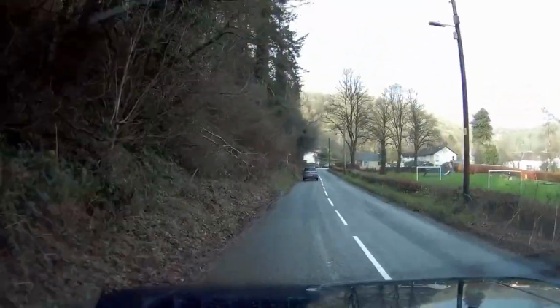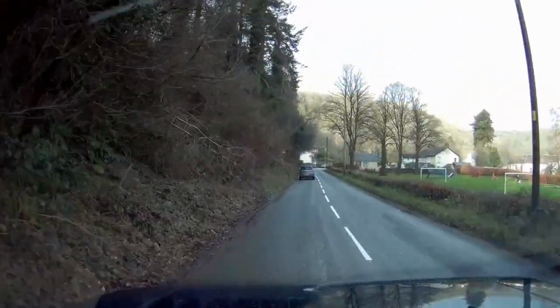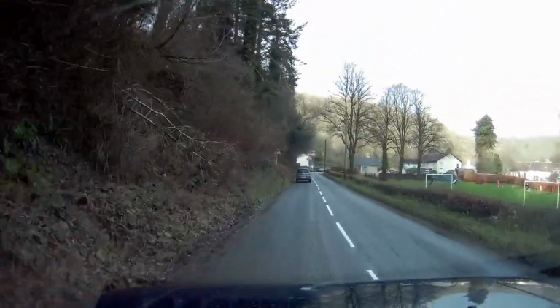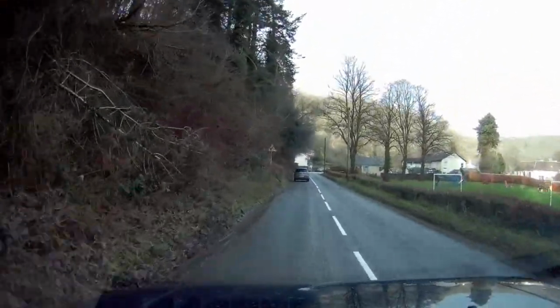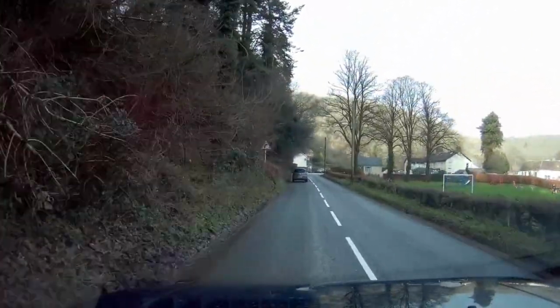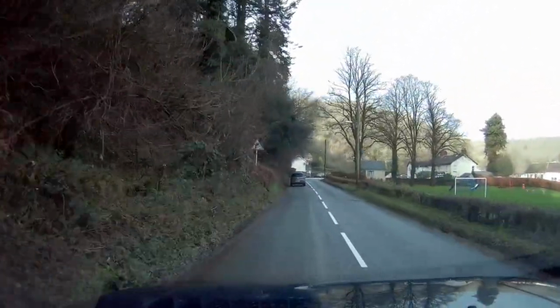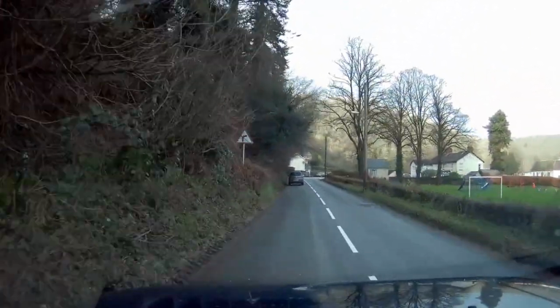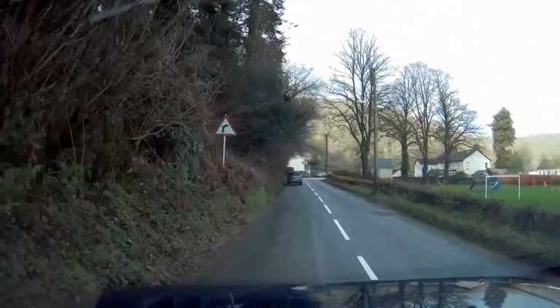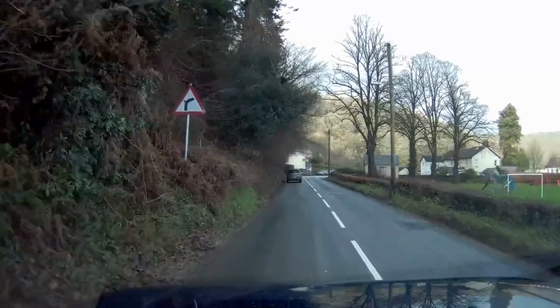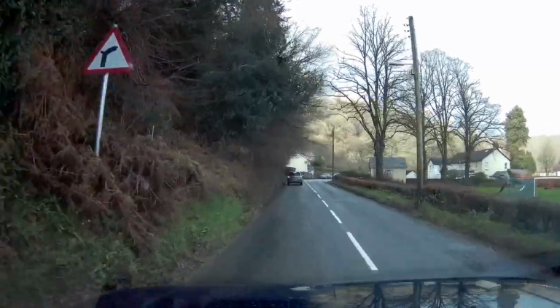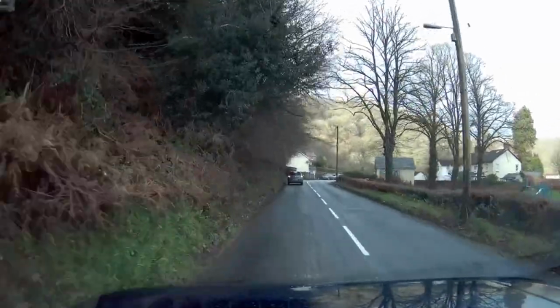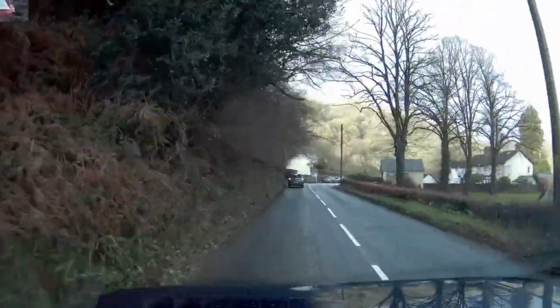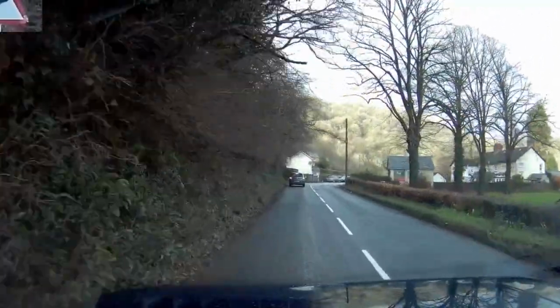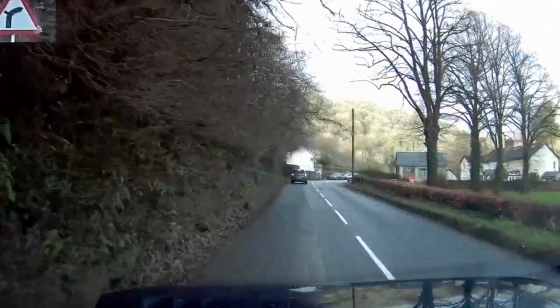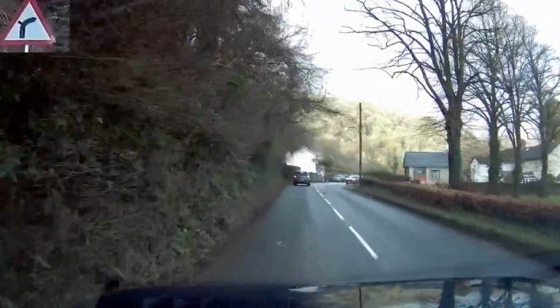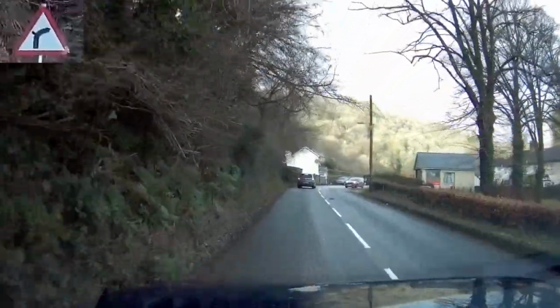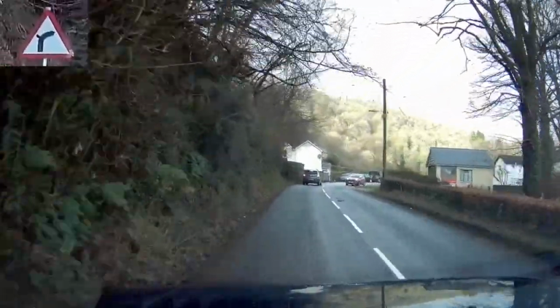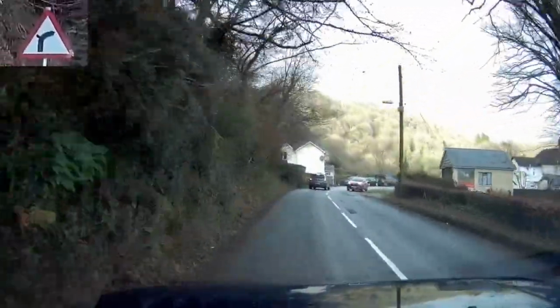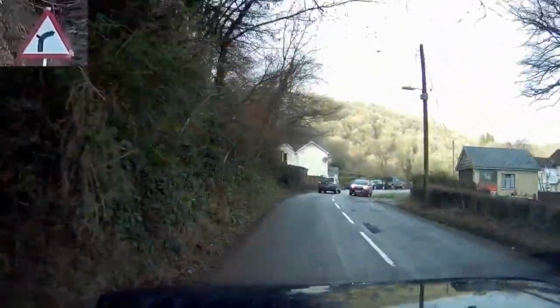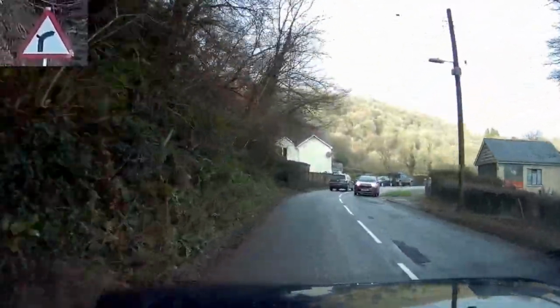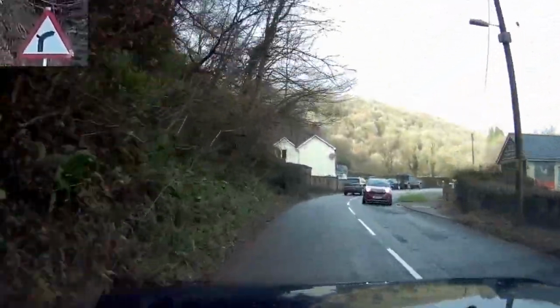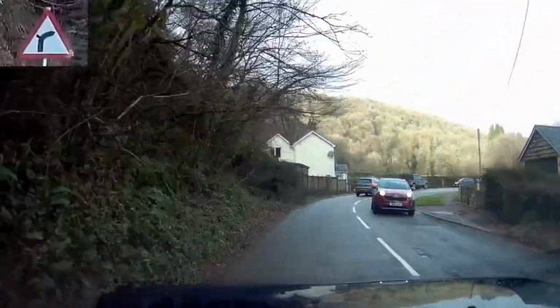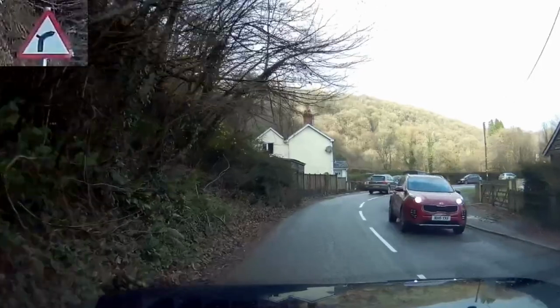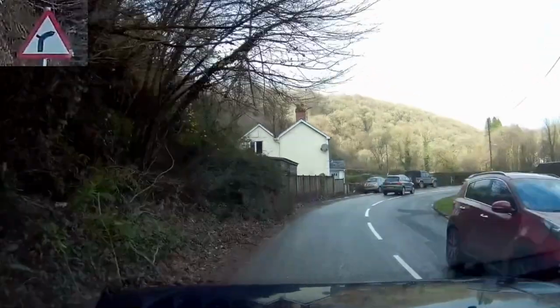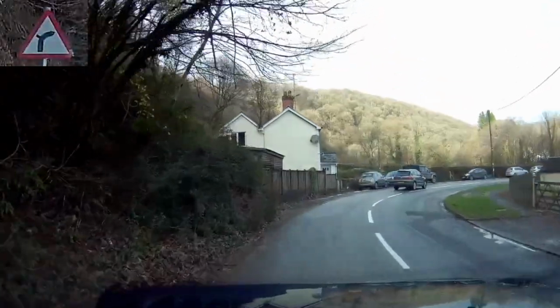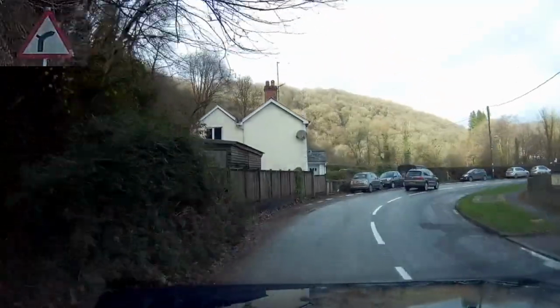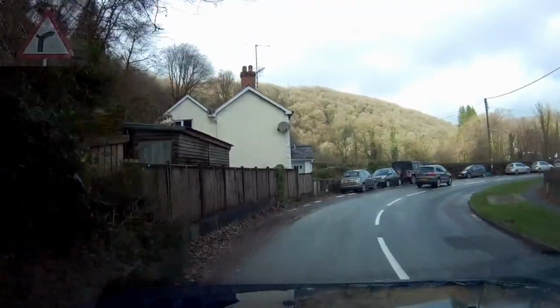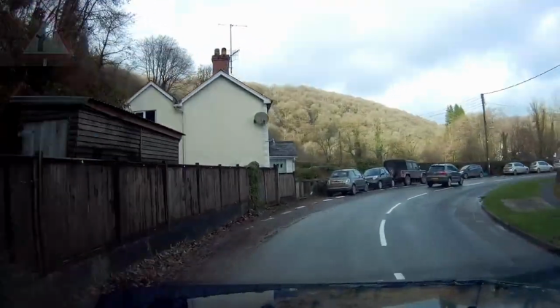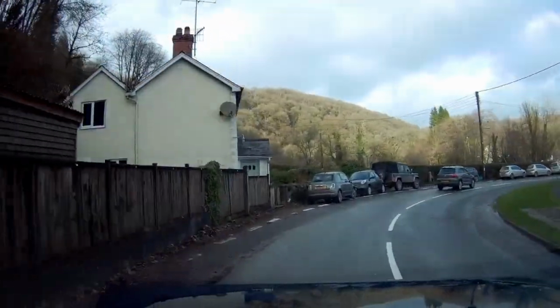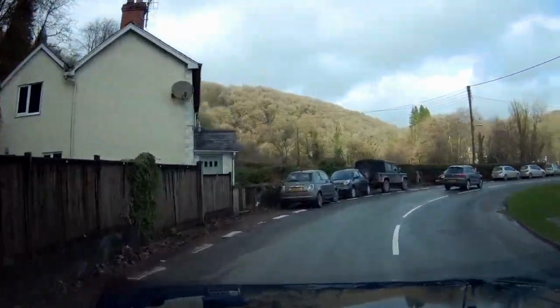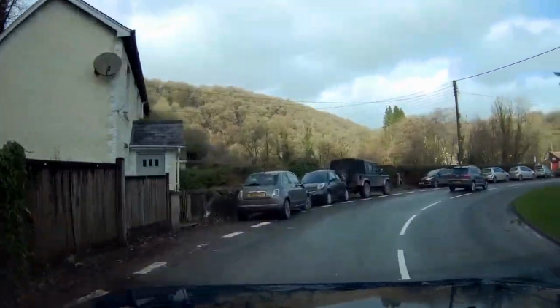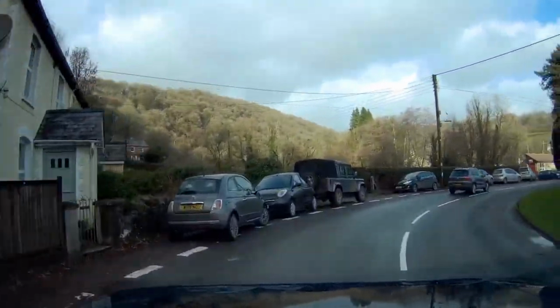As you pass the playing field on the right hand side you'll see this sign here for a sharp right hand bend with a left hand turn. That is the turn you're going to take, and it's immediately after this humpbacked bridge that's coming up now.